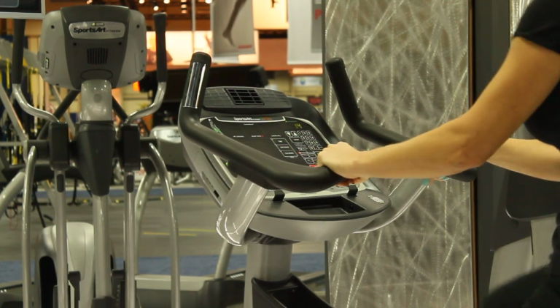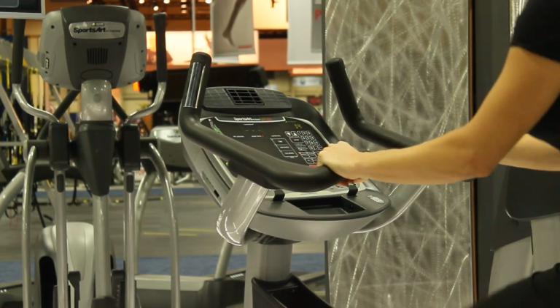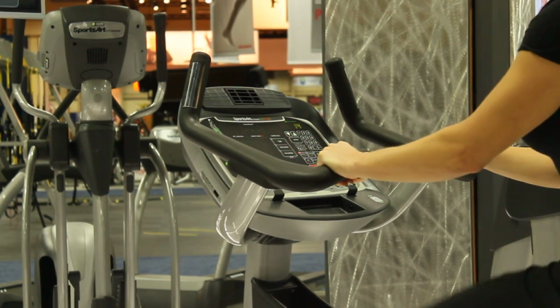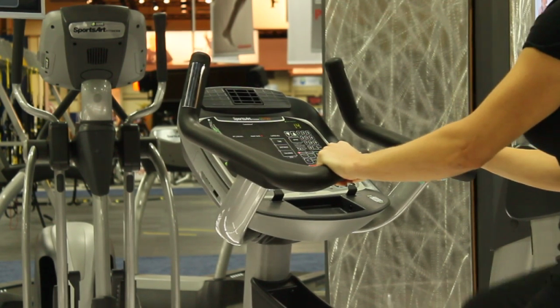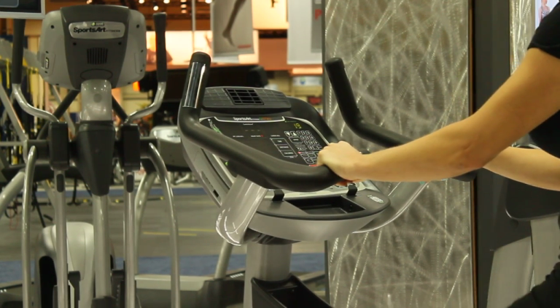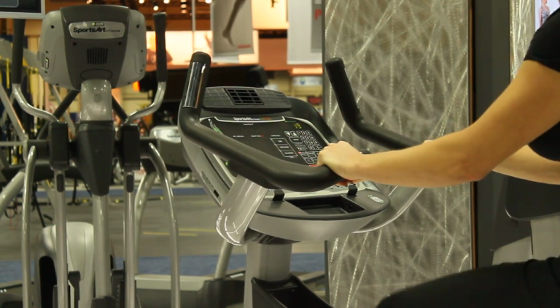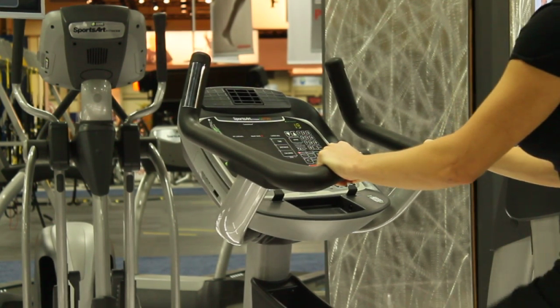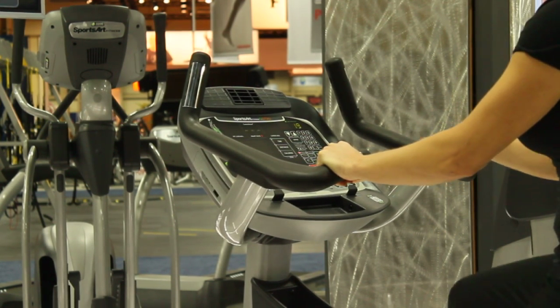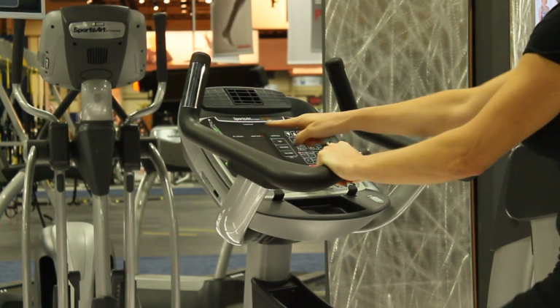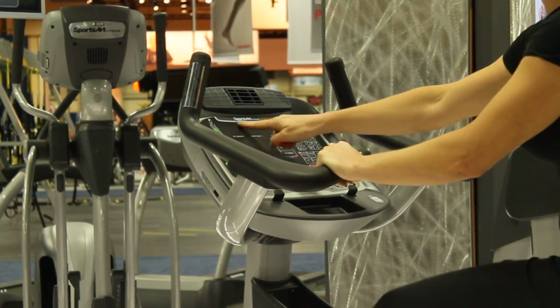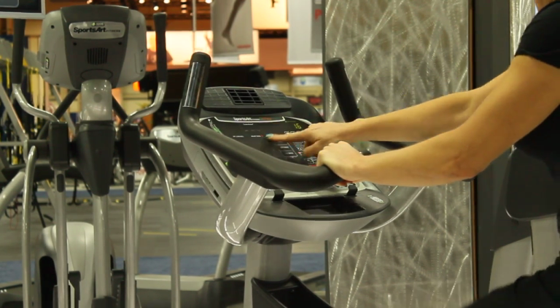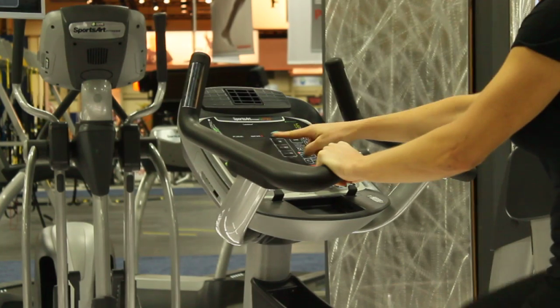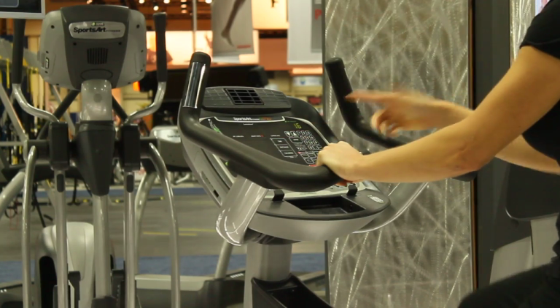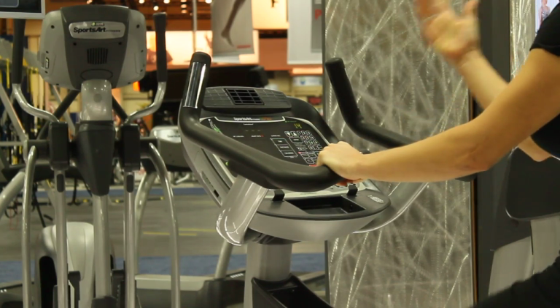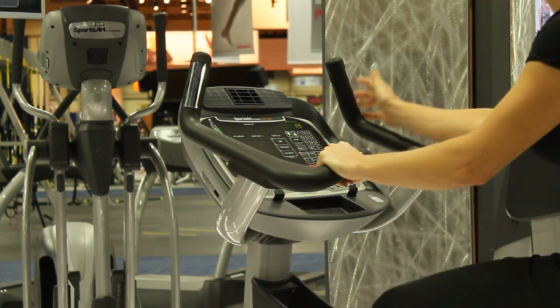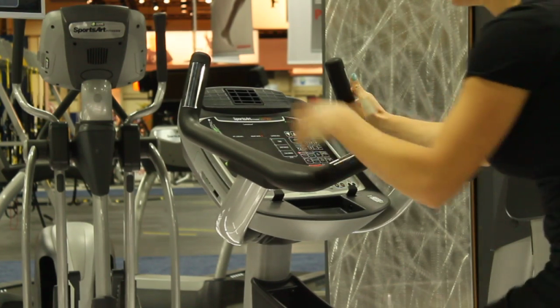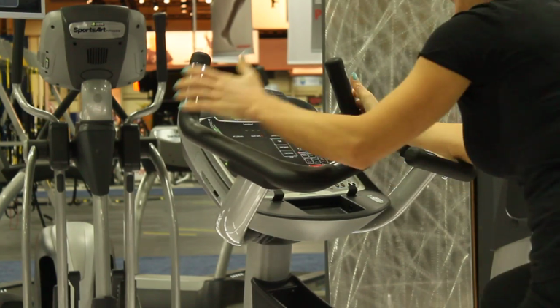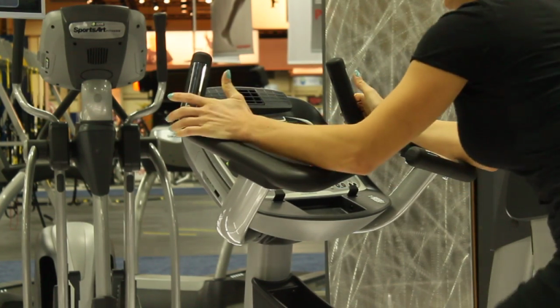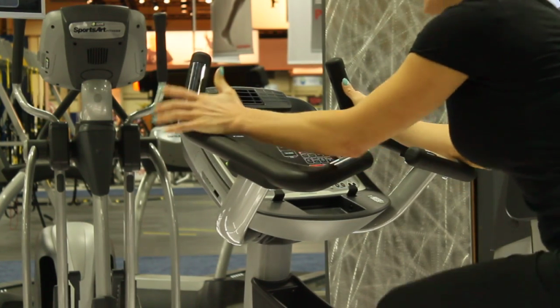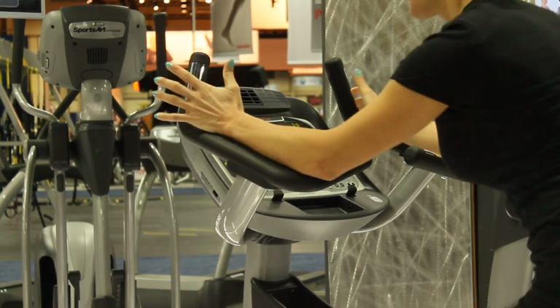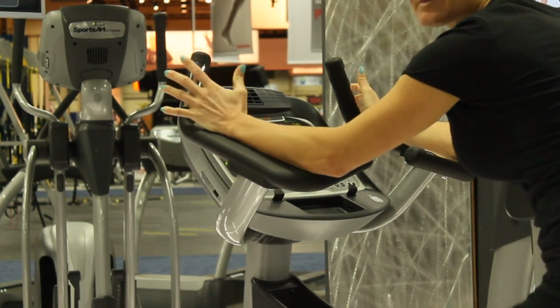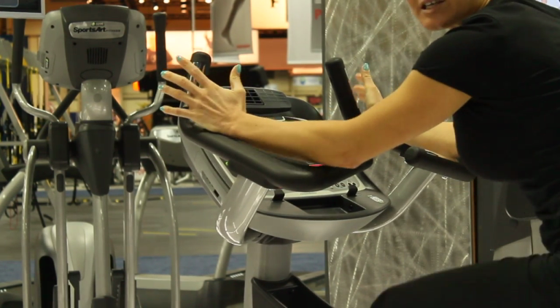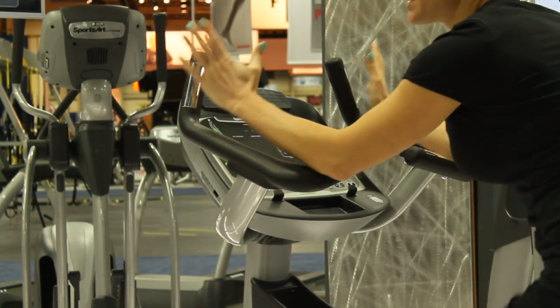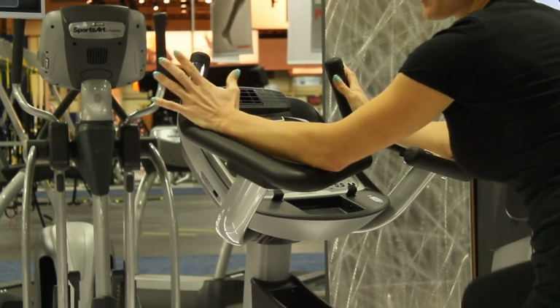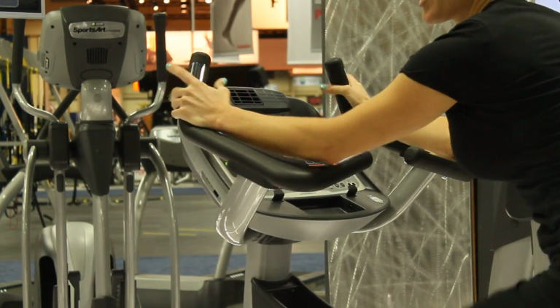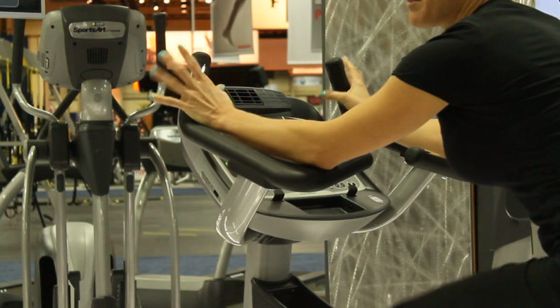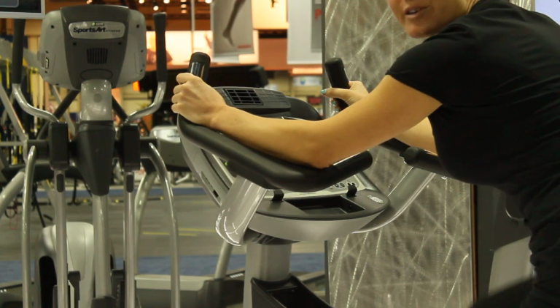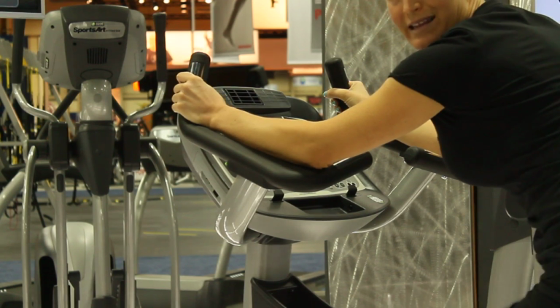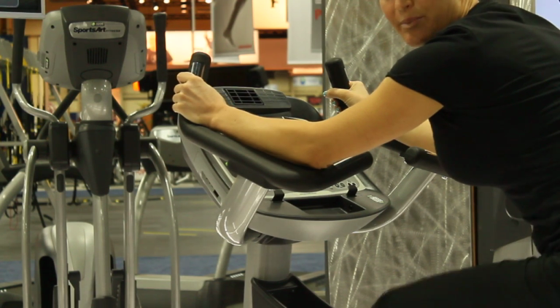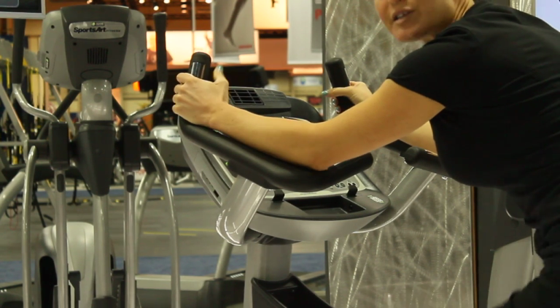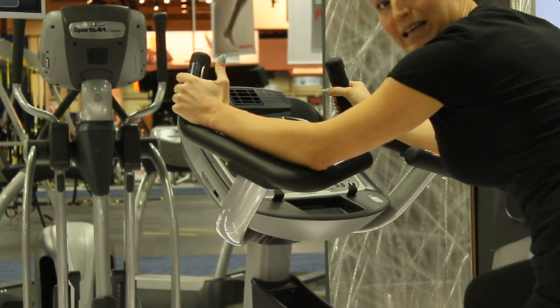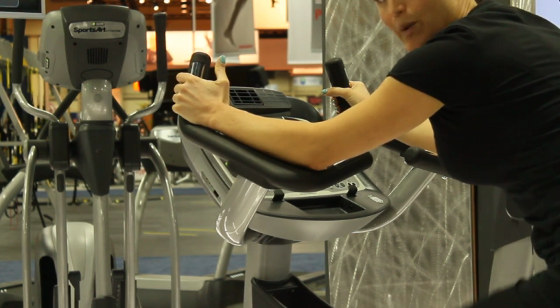The silver part of this handle is your heart rate monitor. The heart rate will appear right in the center at the top. Also, if you're in this position, there are more heart rate monitors right at the top here. You can get your reading either way.